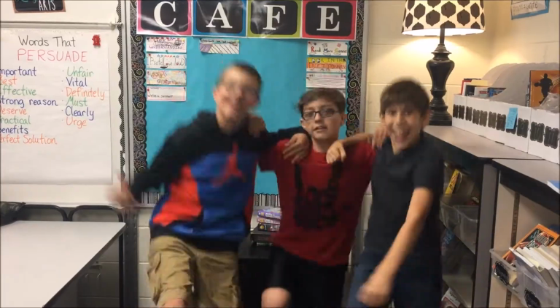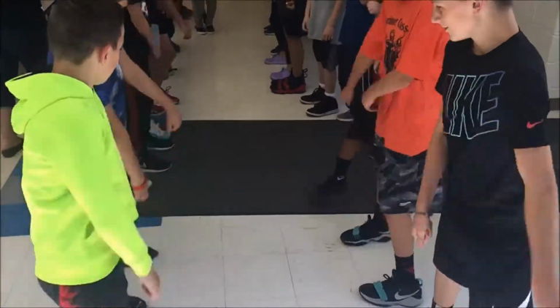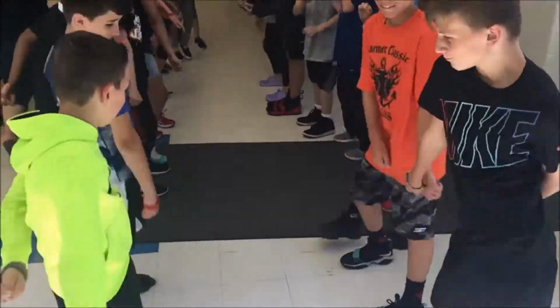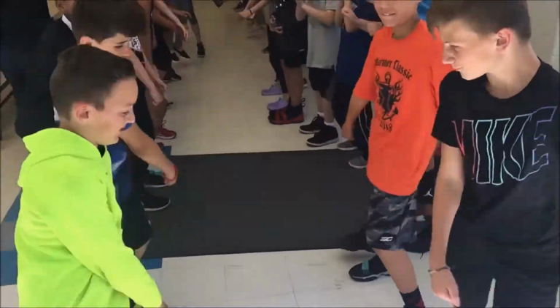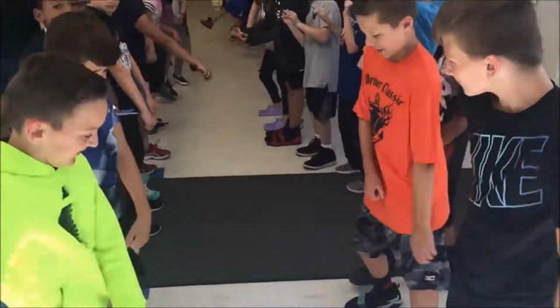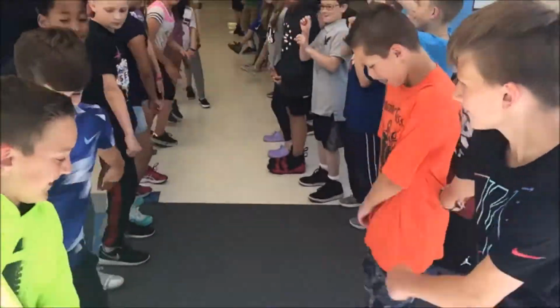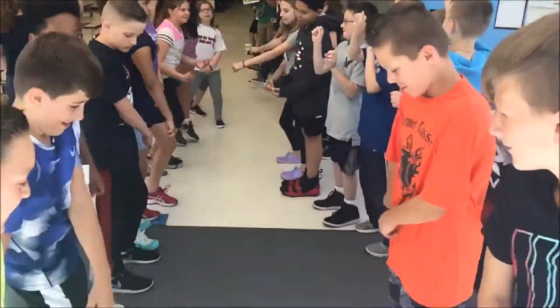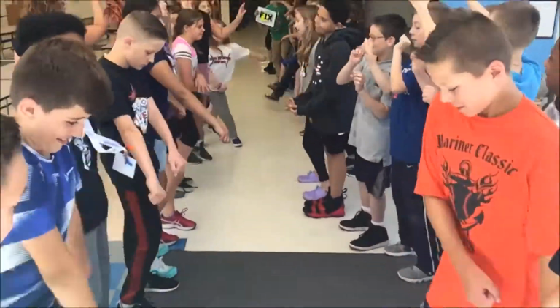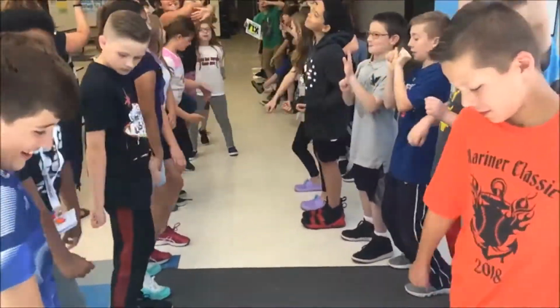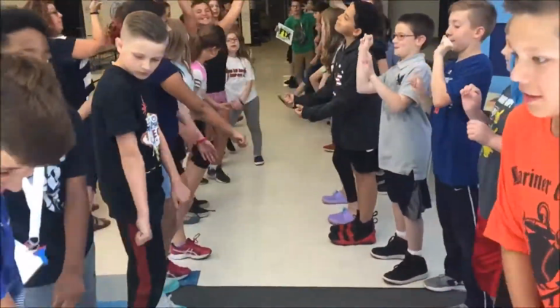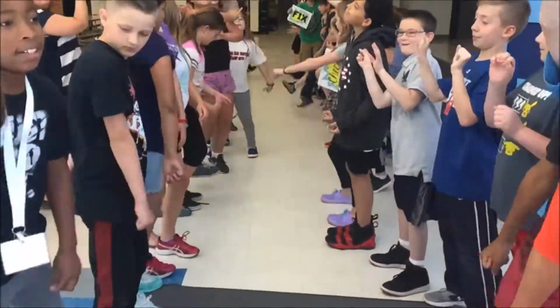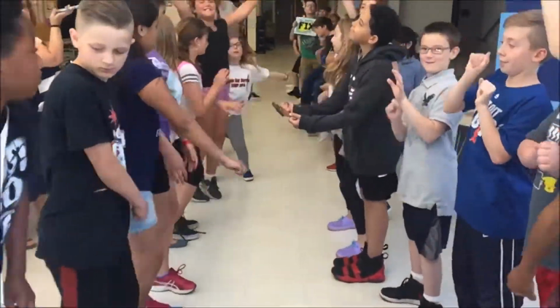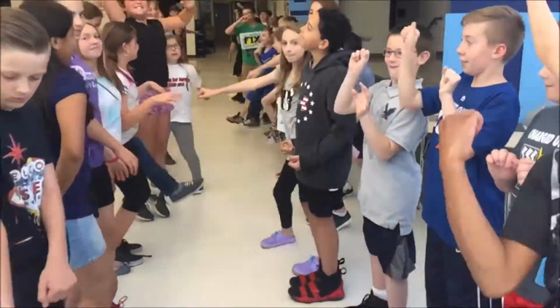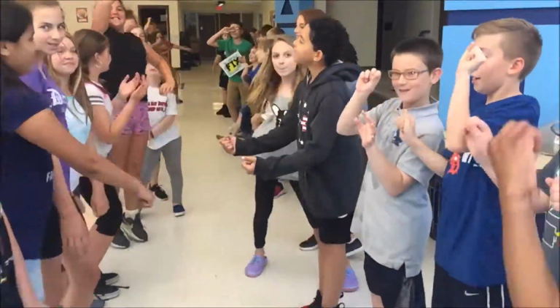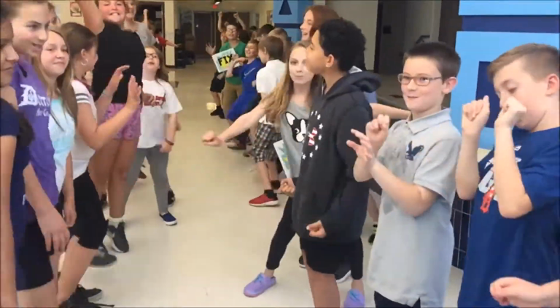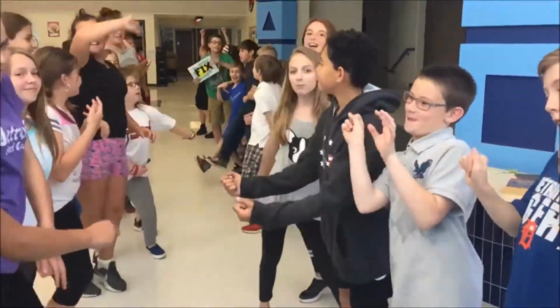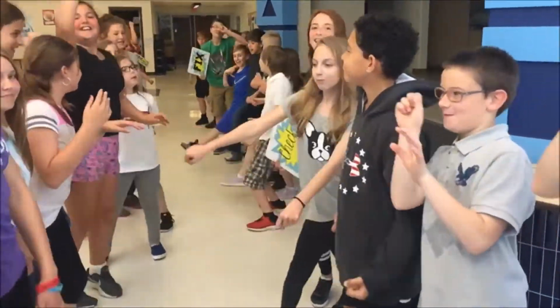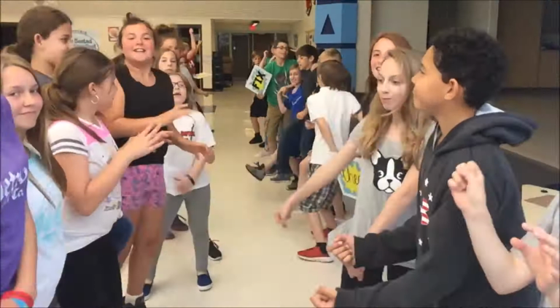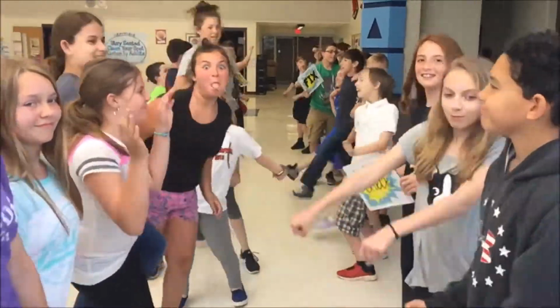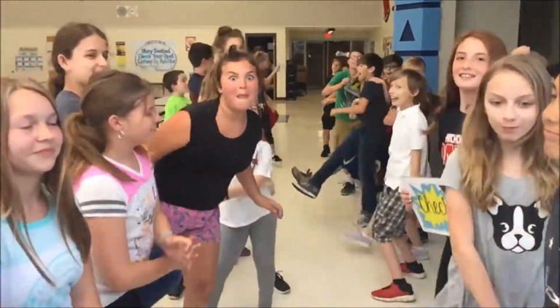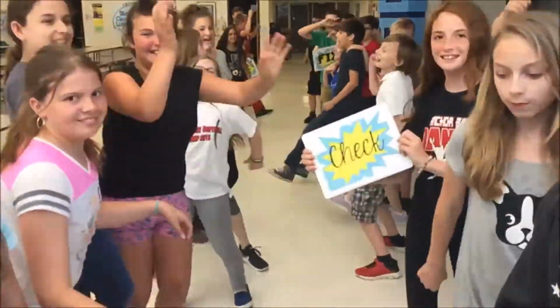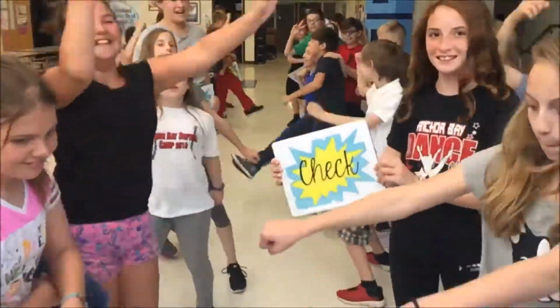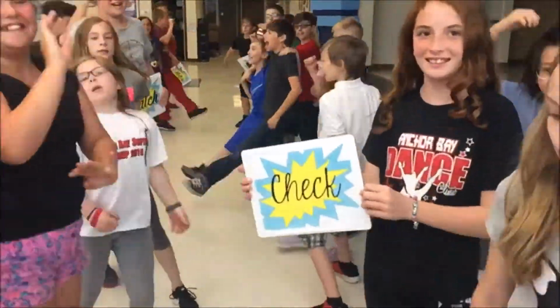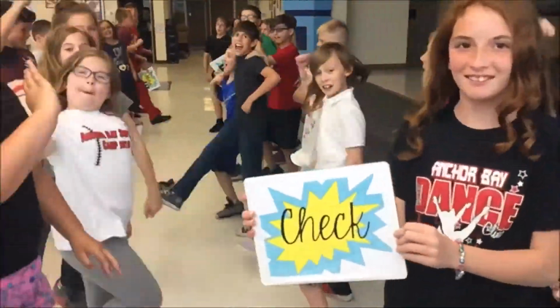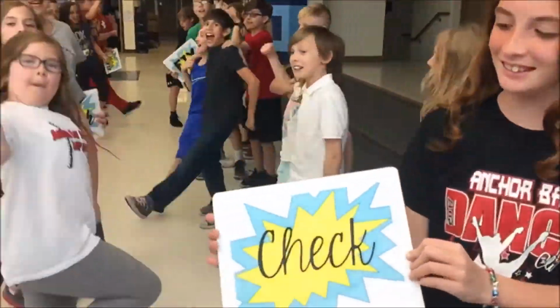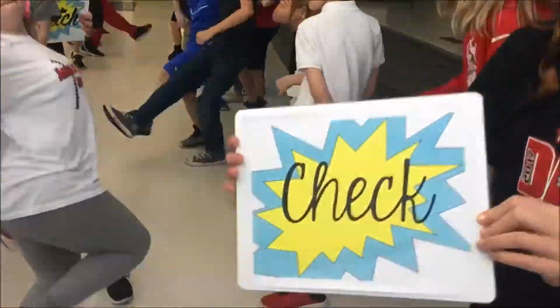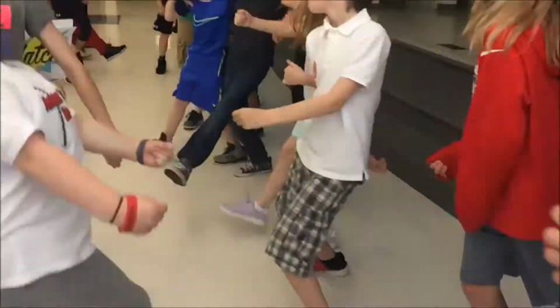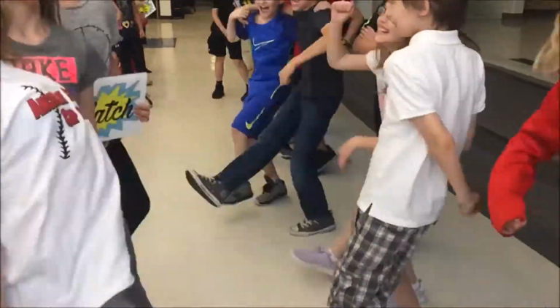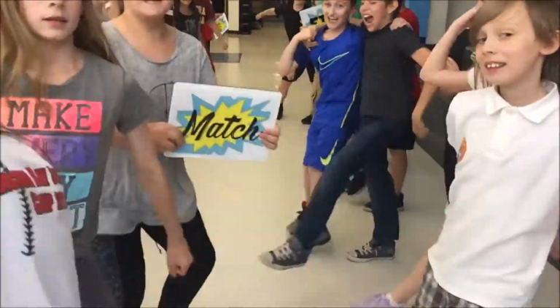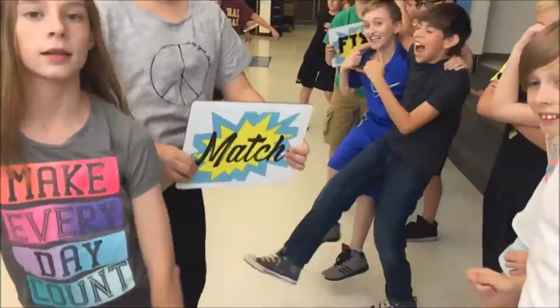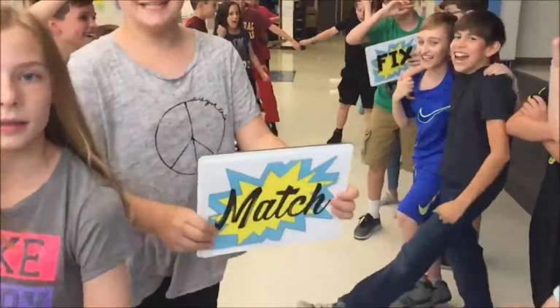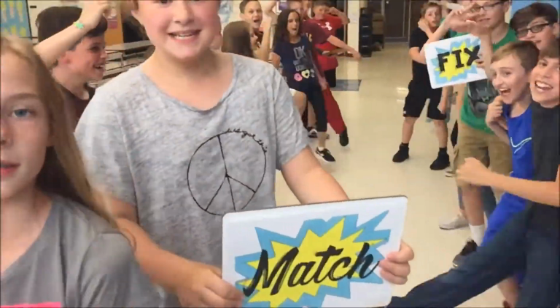Every time you add and subtract, bottom numbers gotta be the same. That's a fact. Check, match, fix, then add or subtract the top. Just keep it rolling, there's no need to stop.